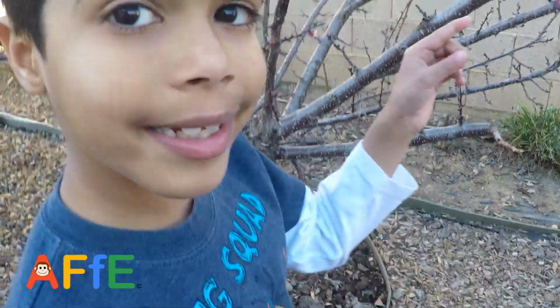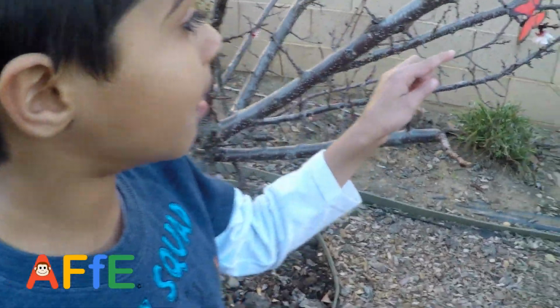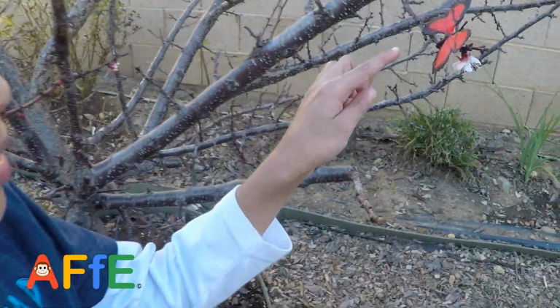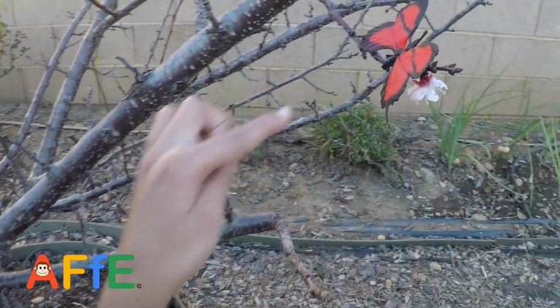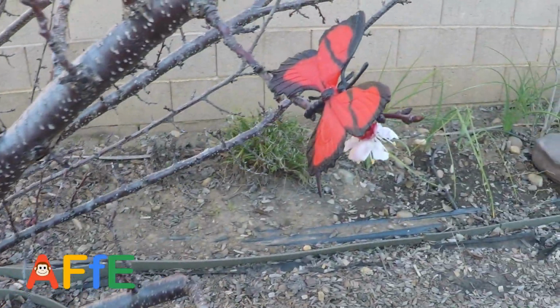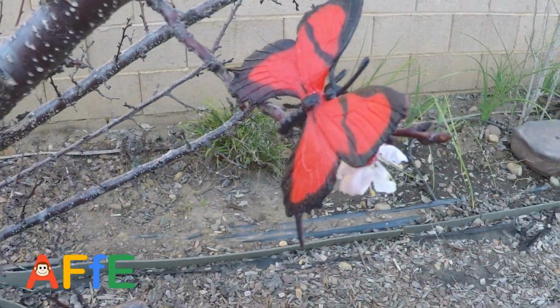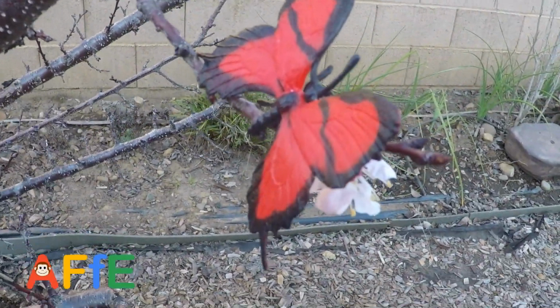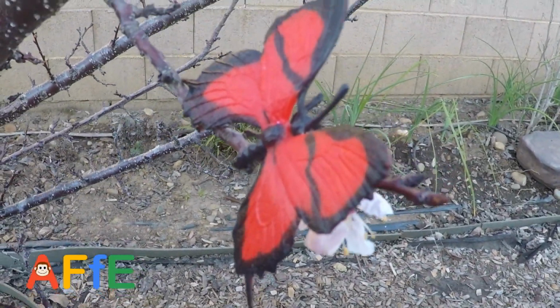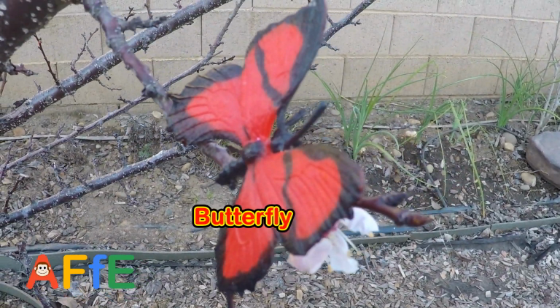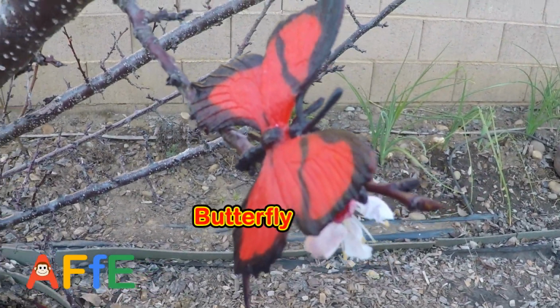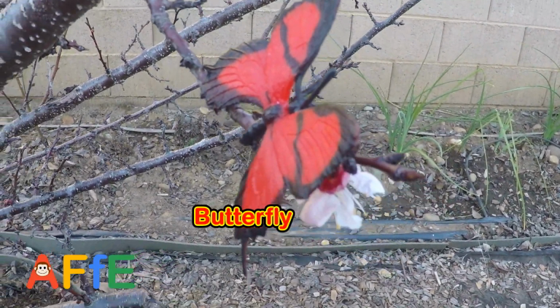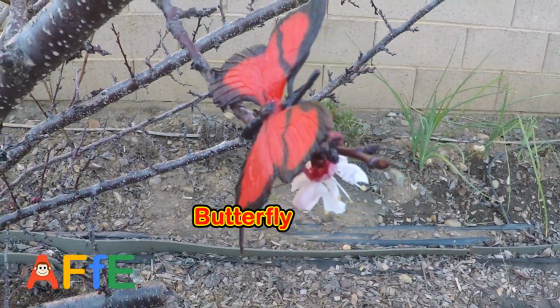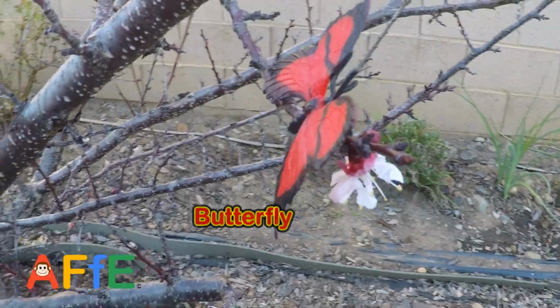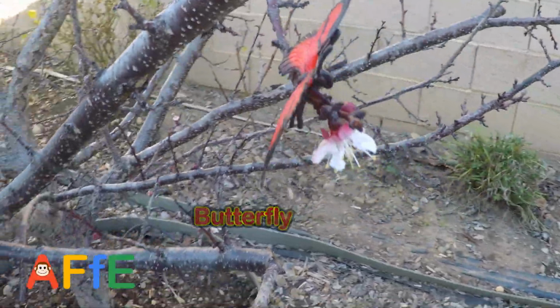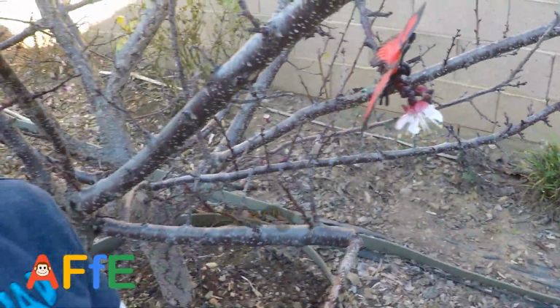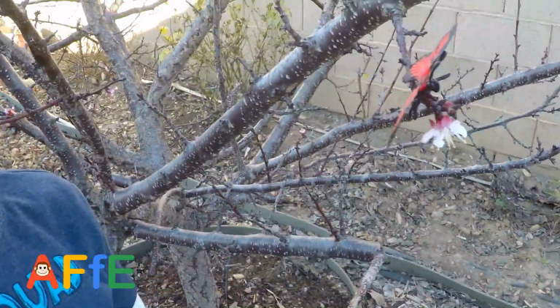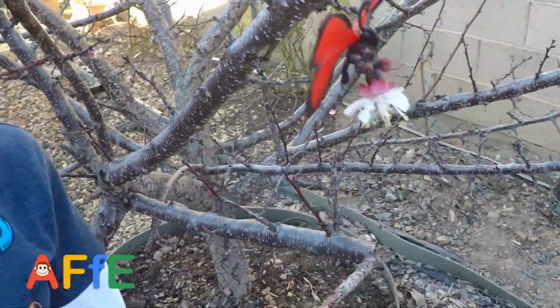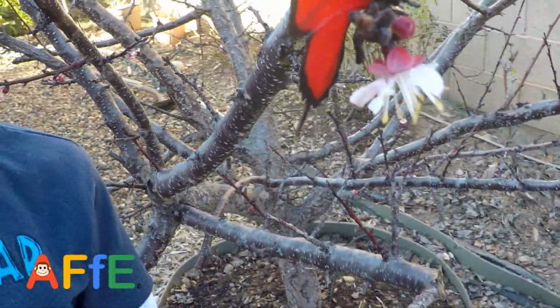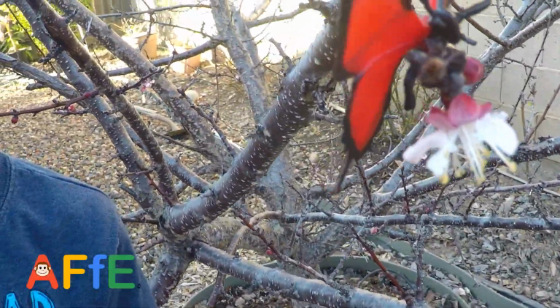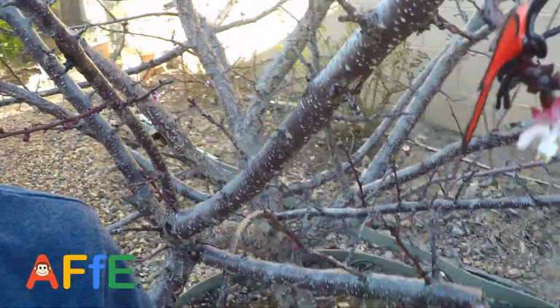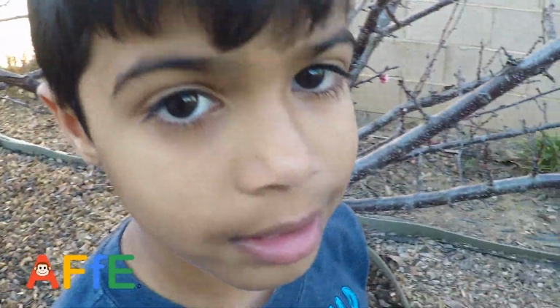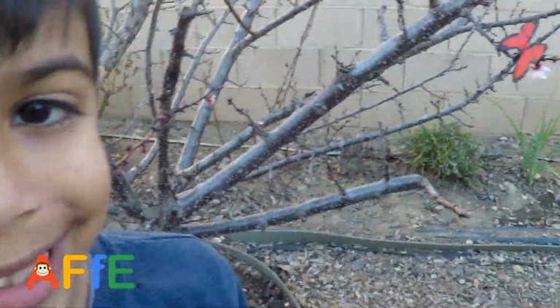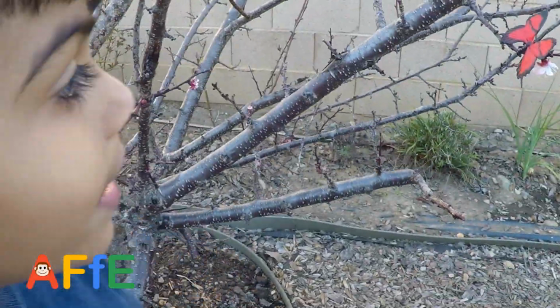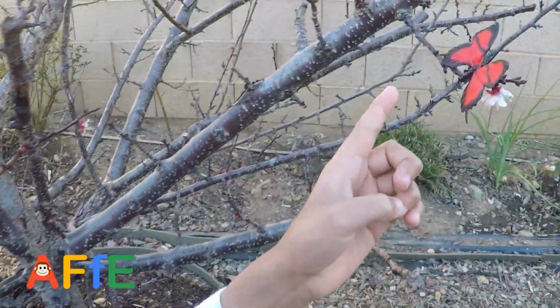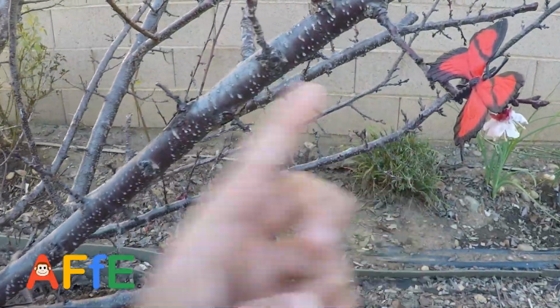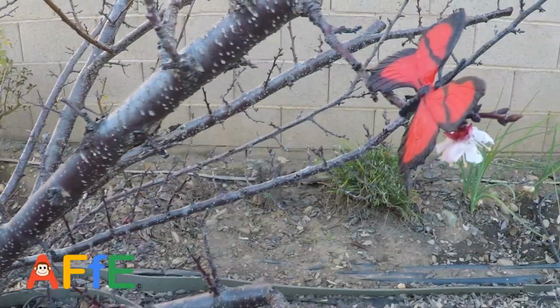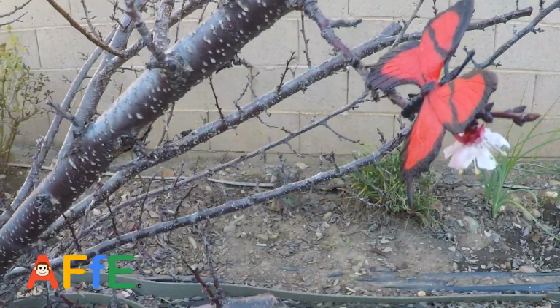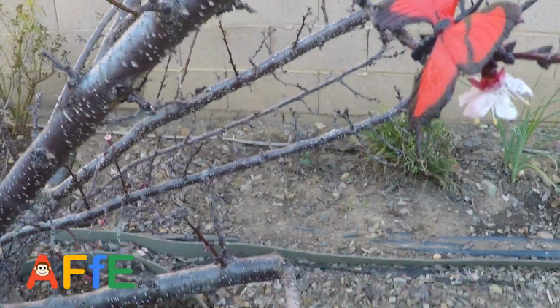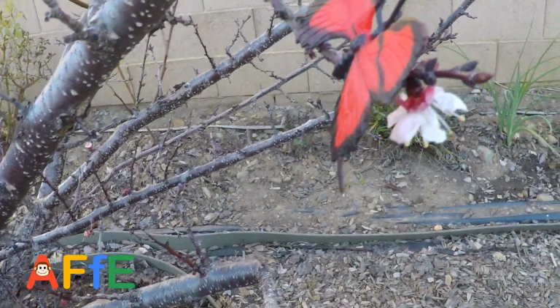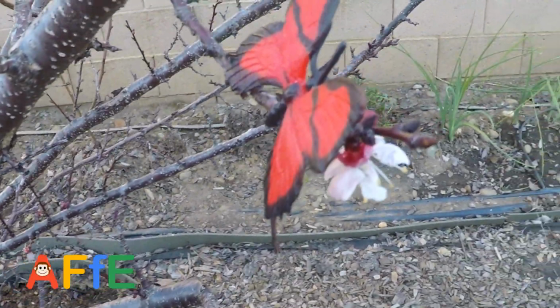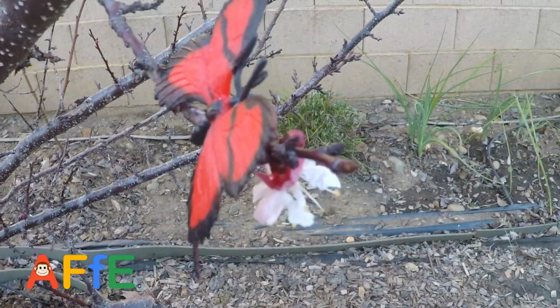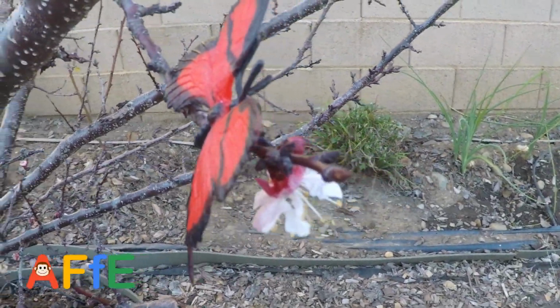Here's the butterfly. Tell me a fact about butterflies. They taste with their feet. They taste with their feet! Hey, butterflies taste with their feet, huh?